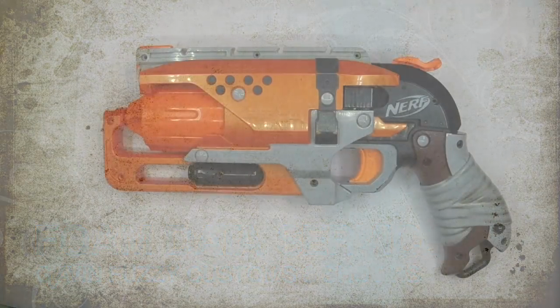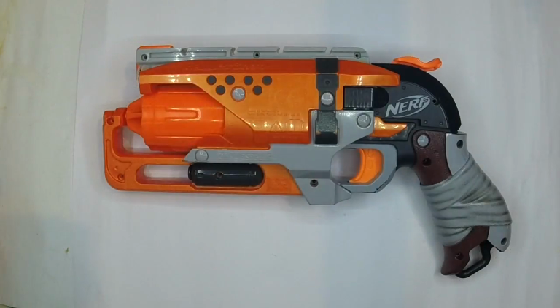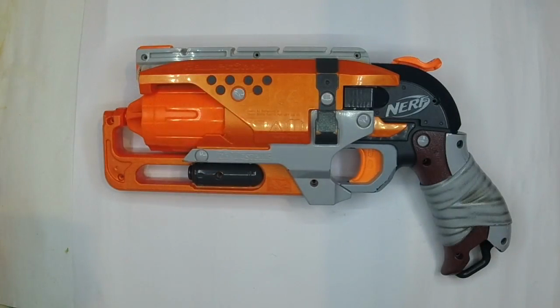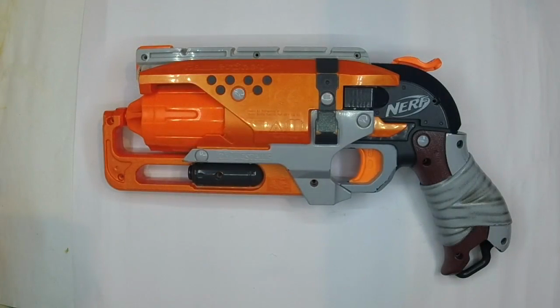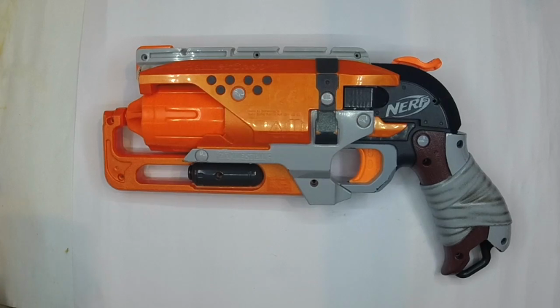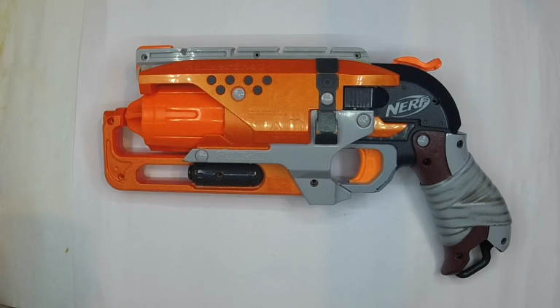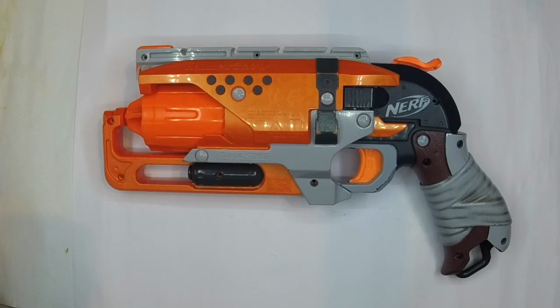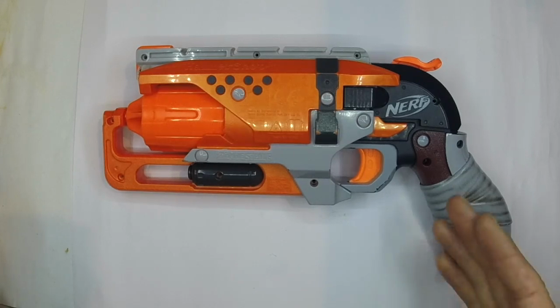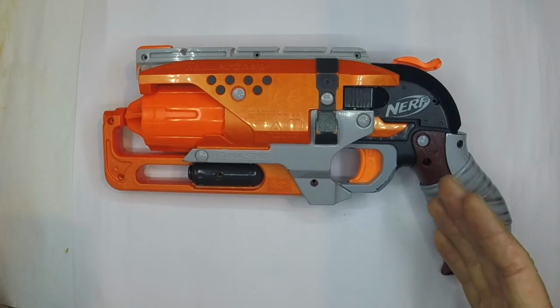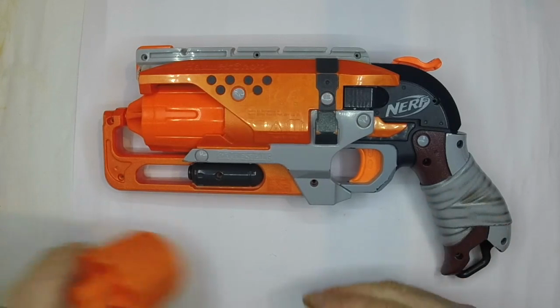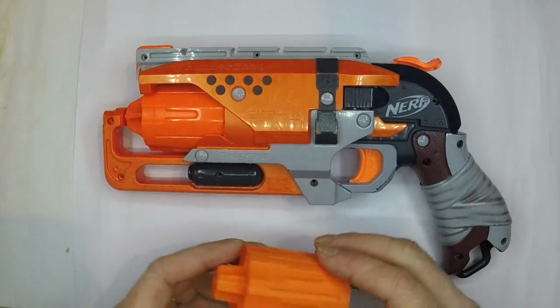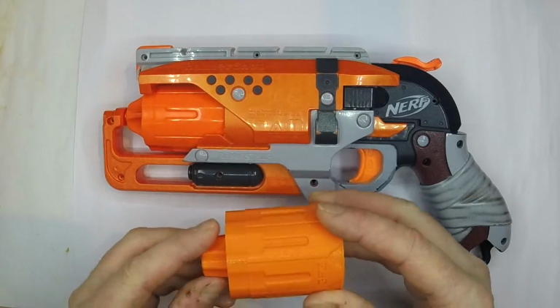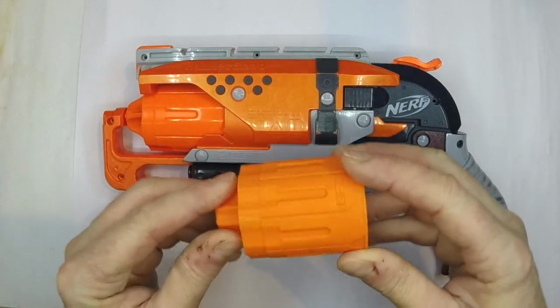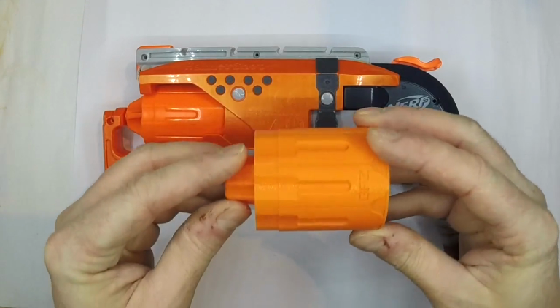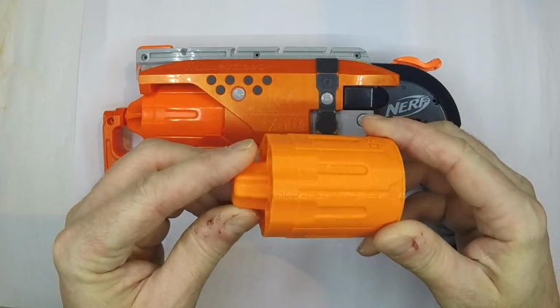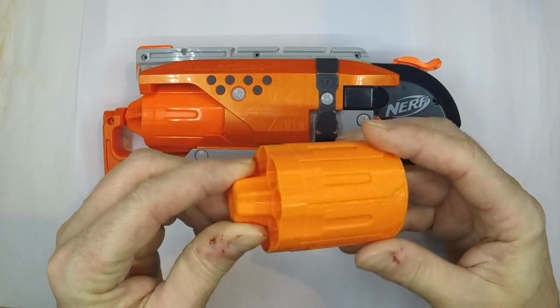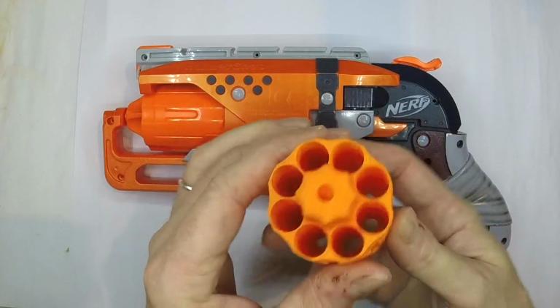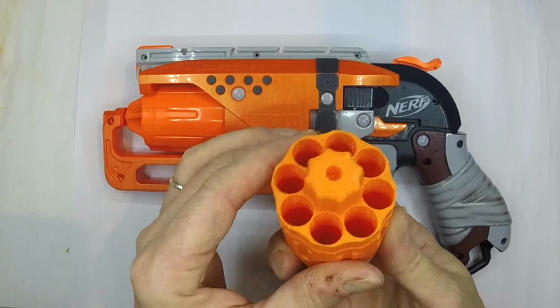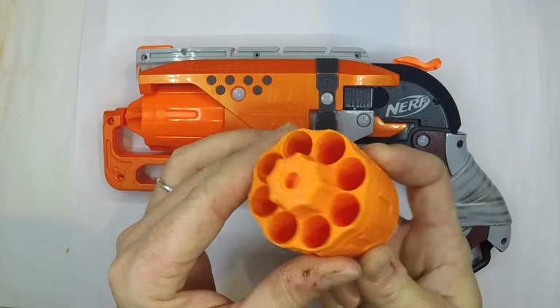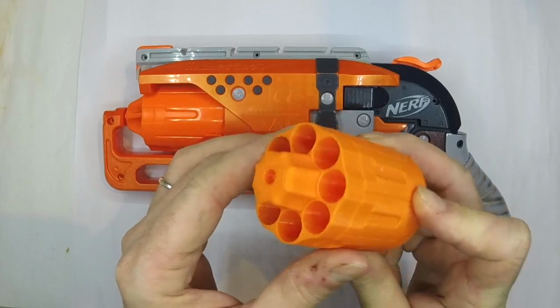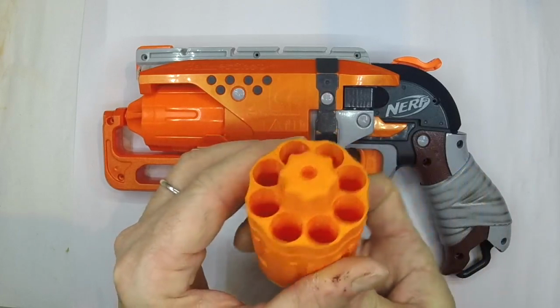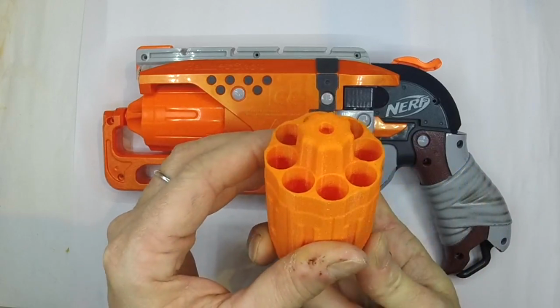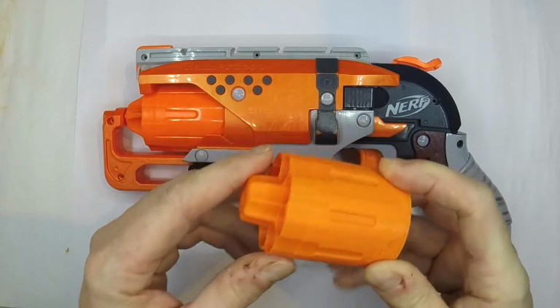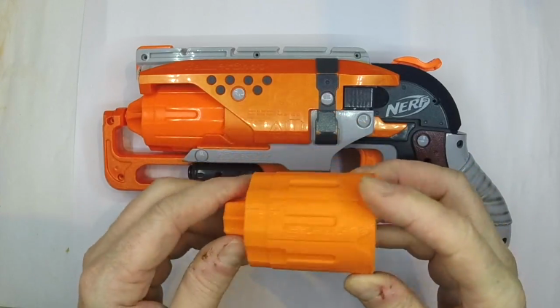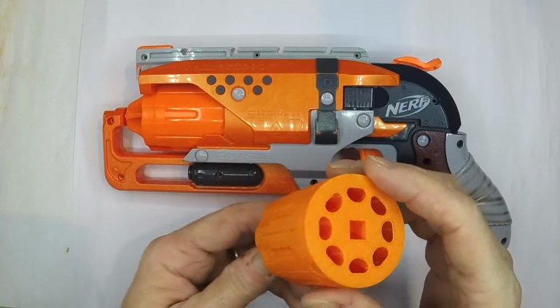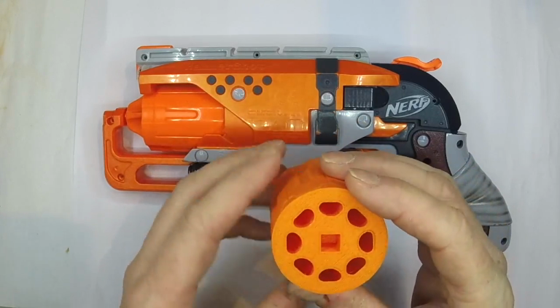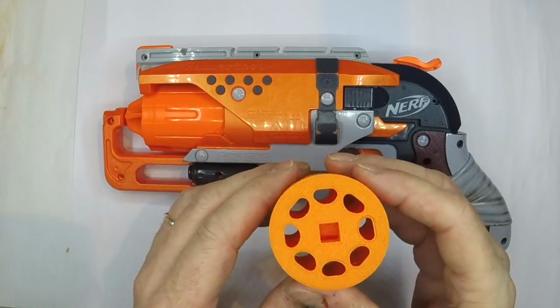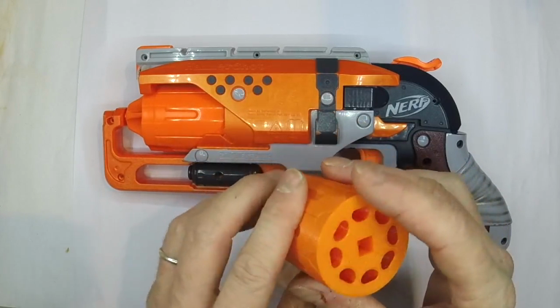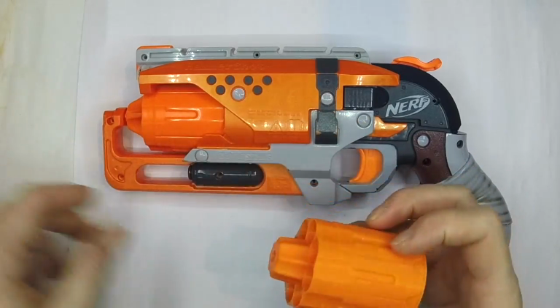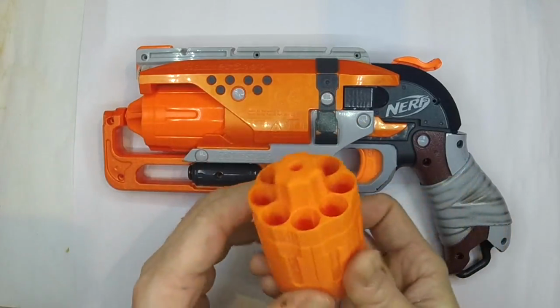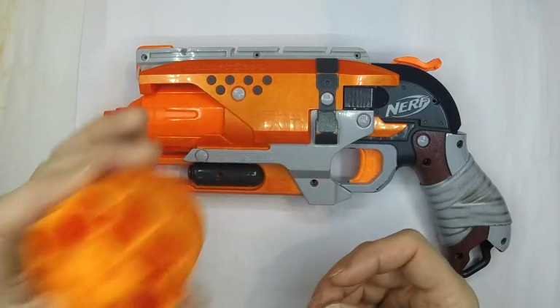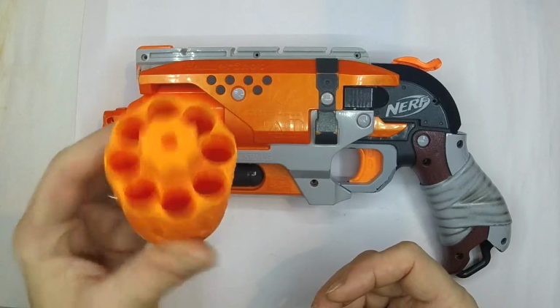Hi, it's Tom here from FDS, and today we're going to be having a look at the Hammer Shot again. I've got a nice Gavin fuzzy 8-shot cylinder here to go in this one, and thank you very much to Gavin for getting this out for me so quickly. We're going to have a look at this kit and how to fit it.